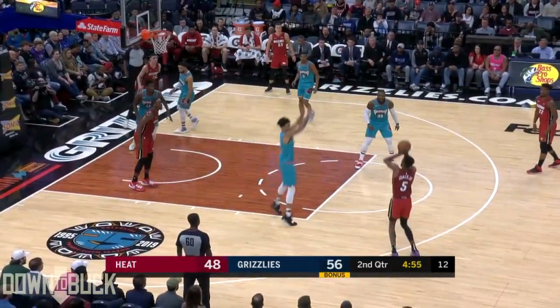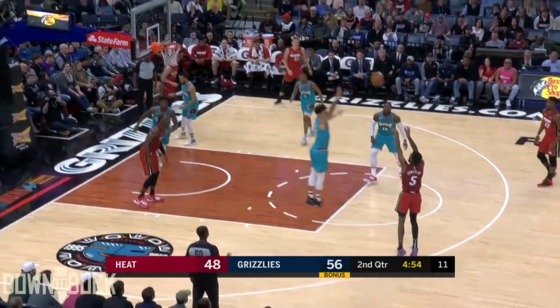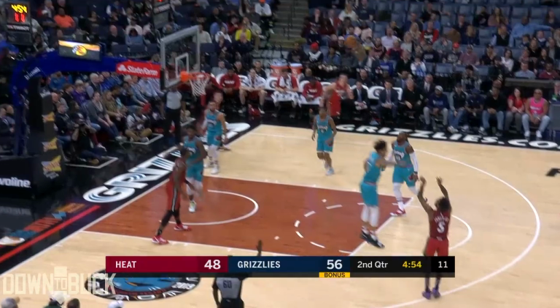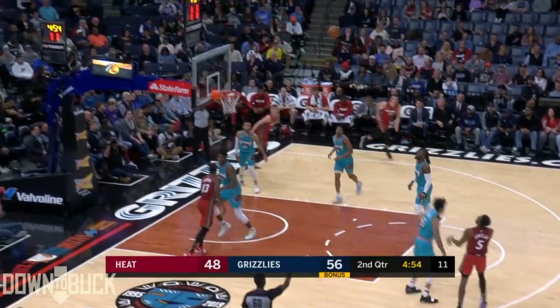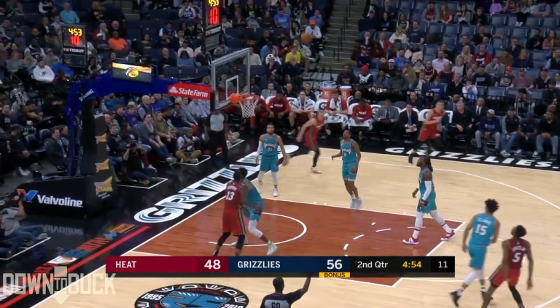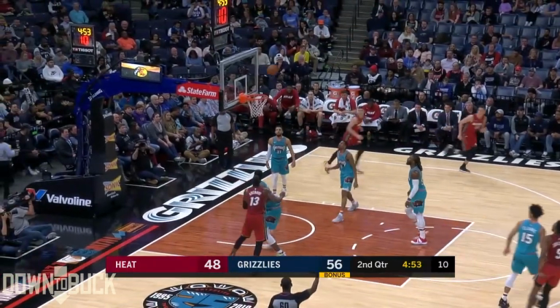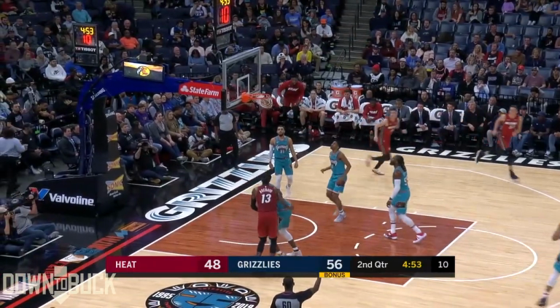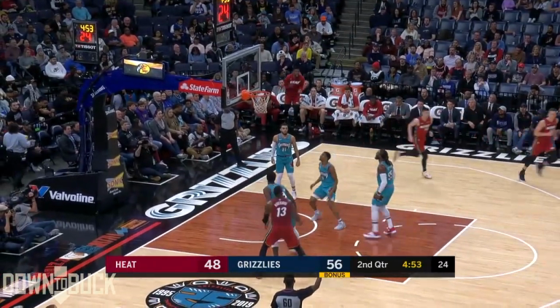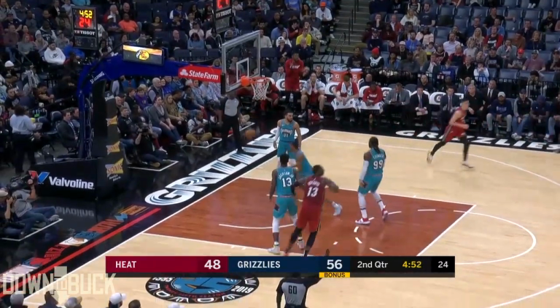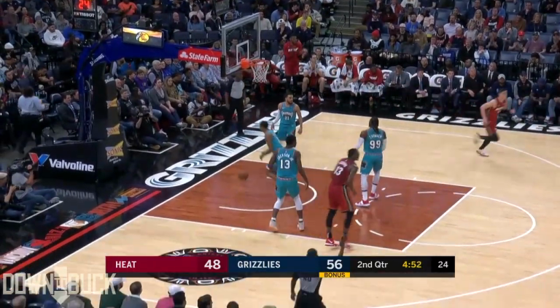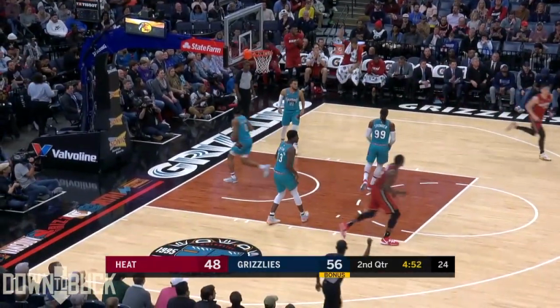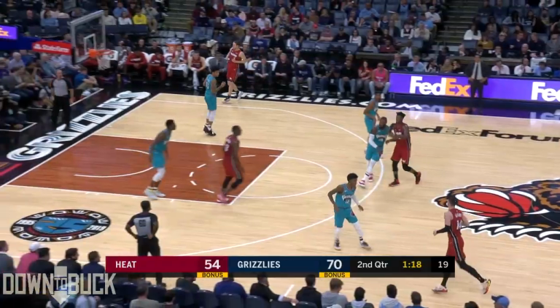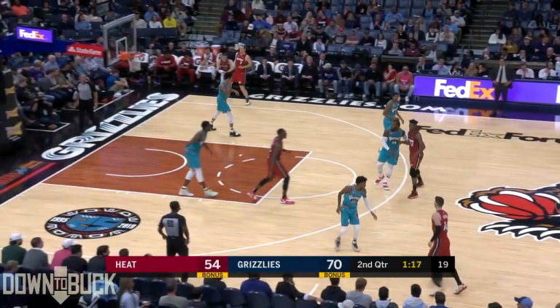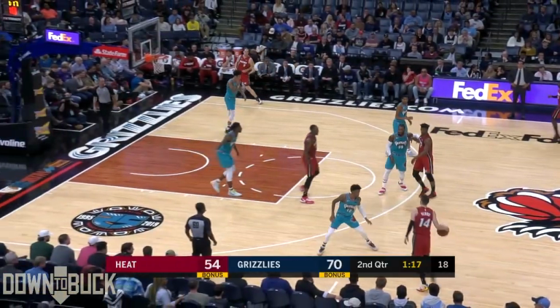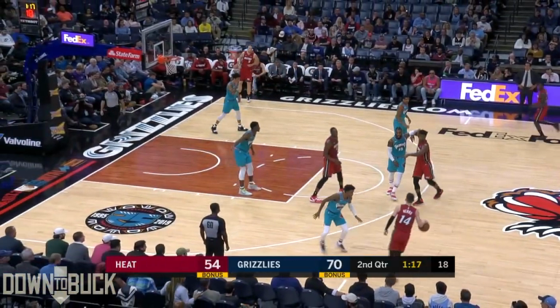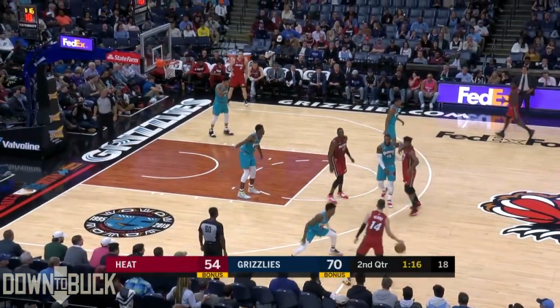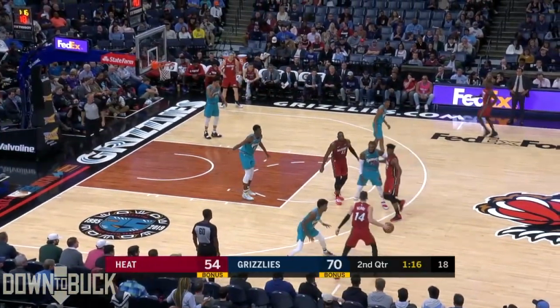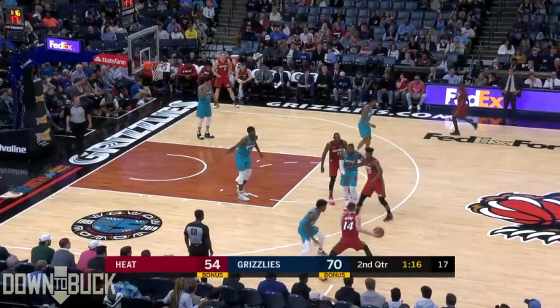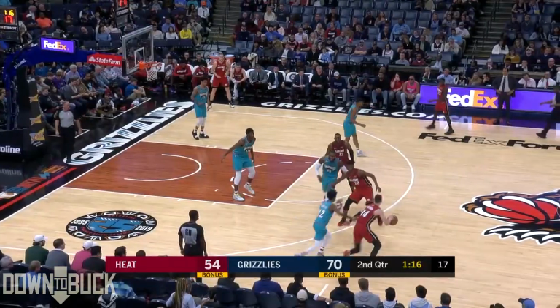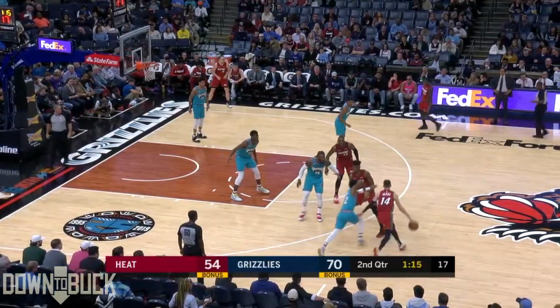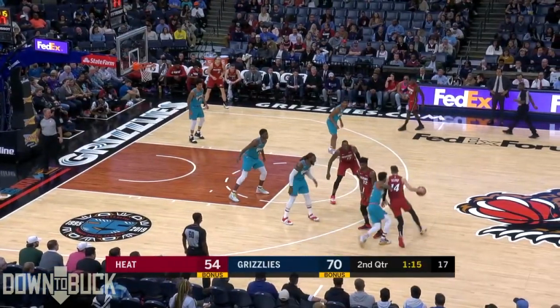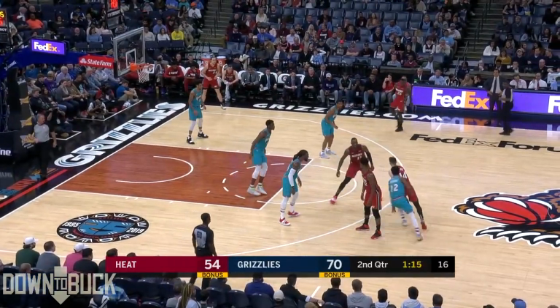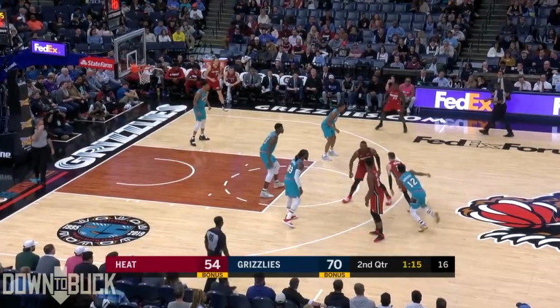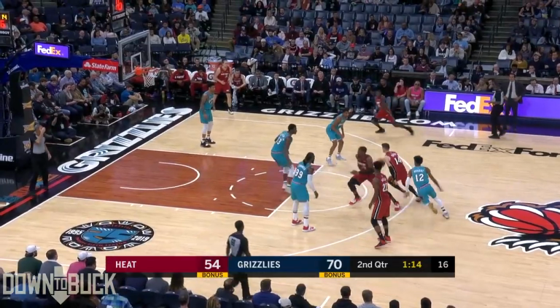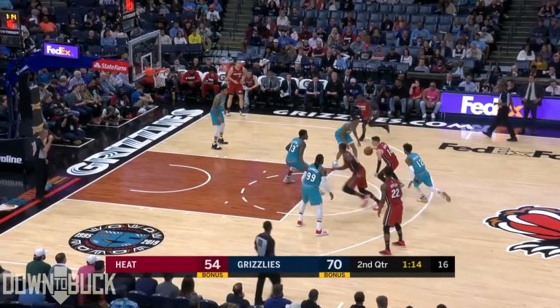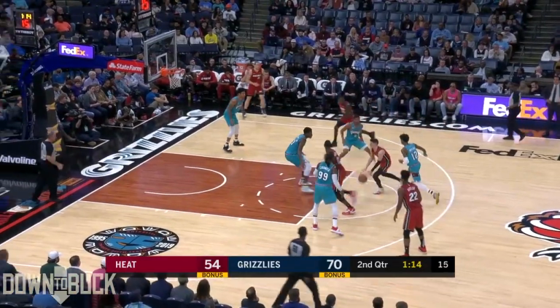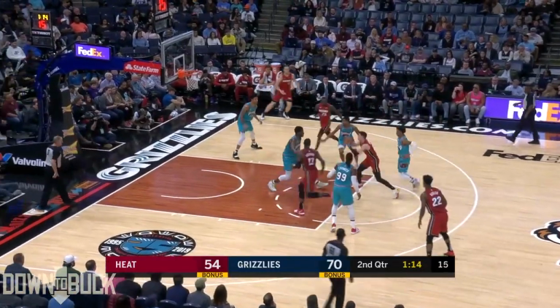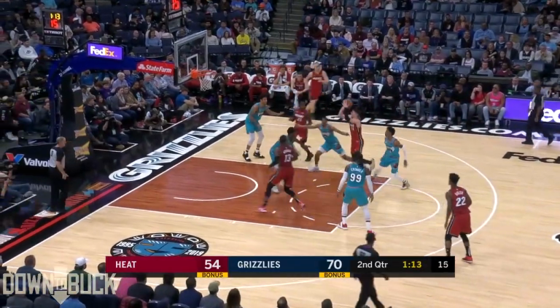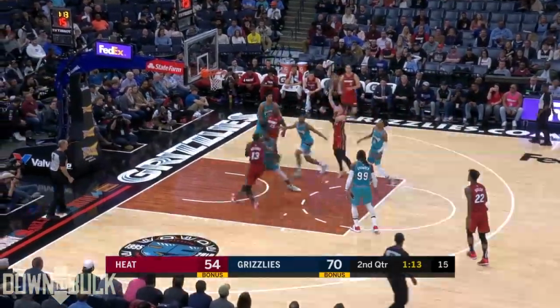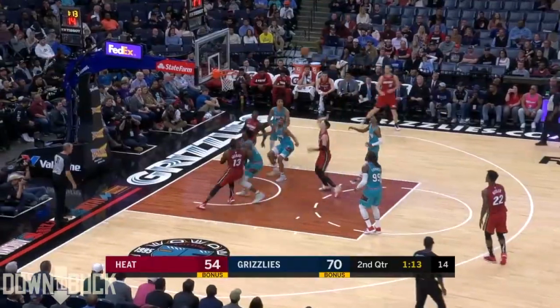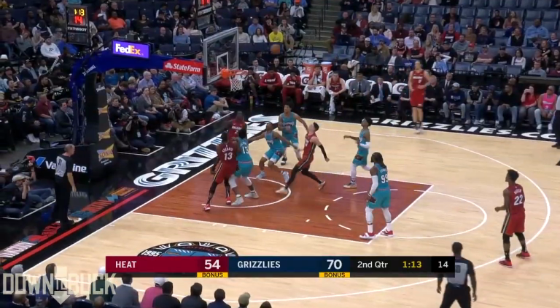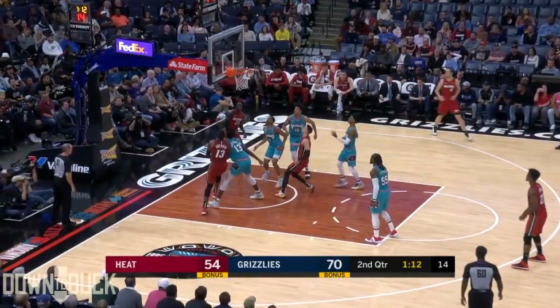Back to Jones Jr. There's the three-ball. It's good. Four for Memphis in the first half, and they've matched Milwaukee with 70 first-half points against Miami.